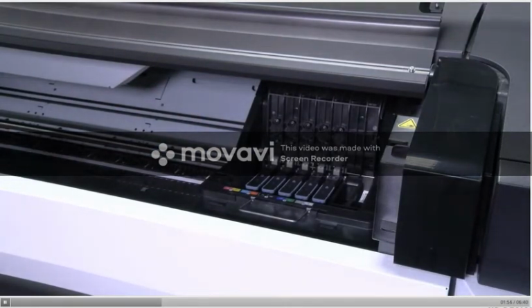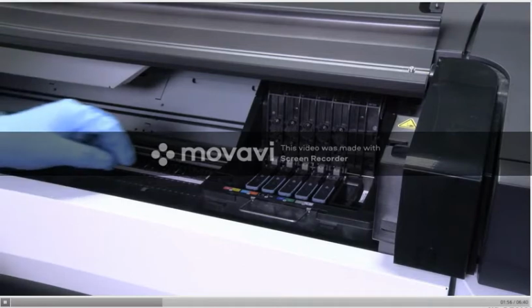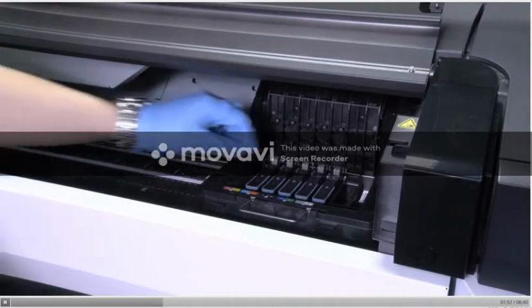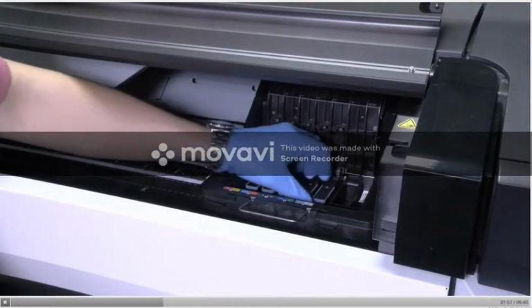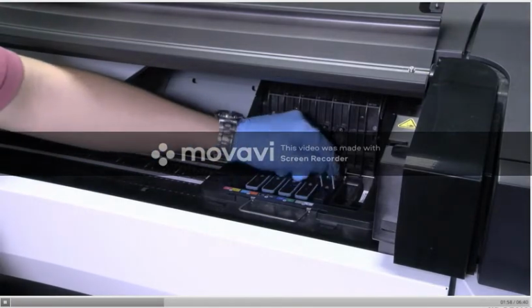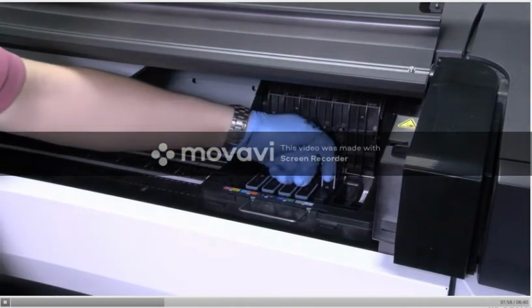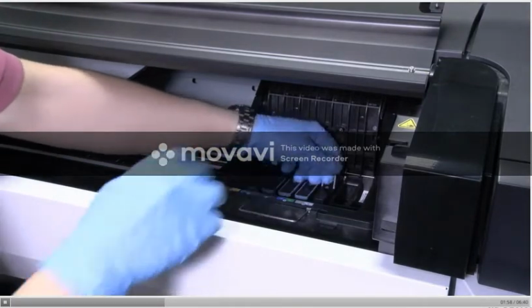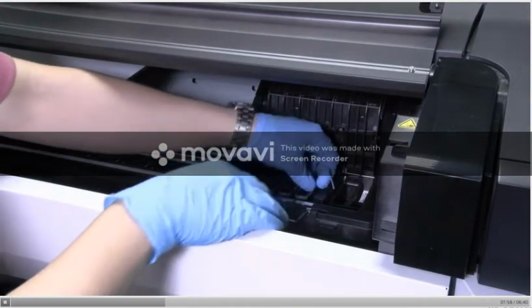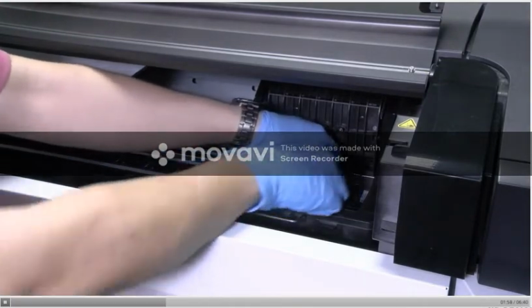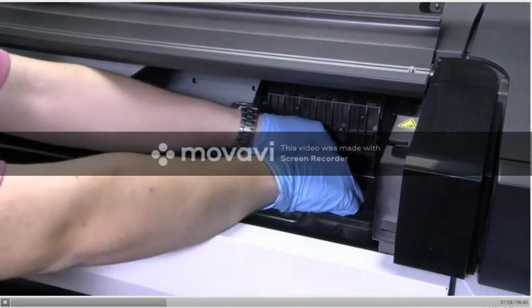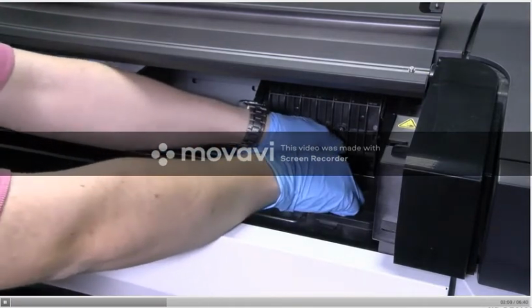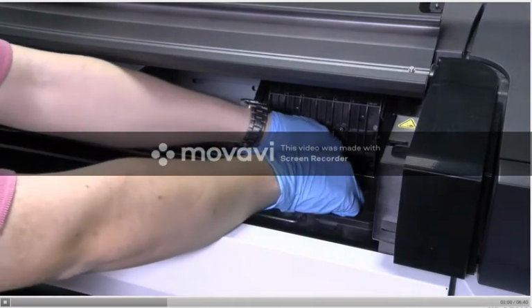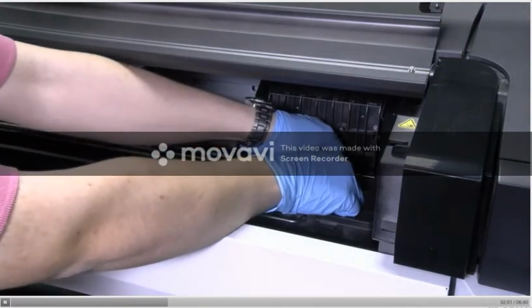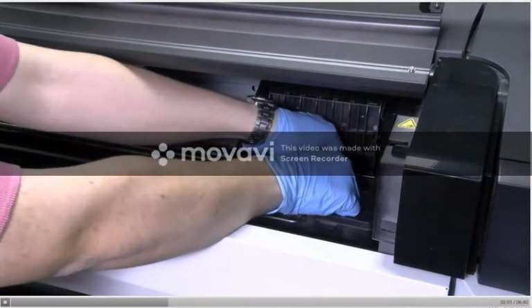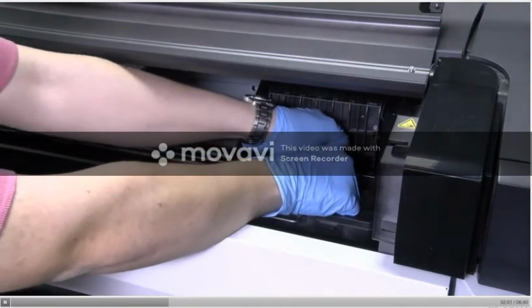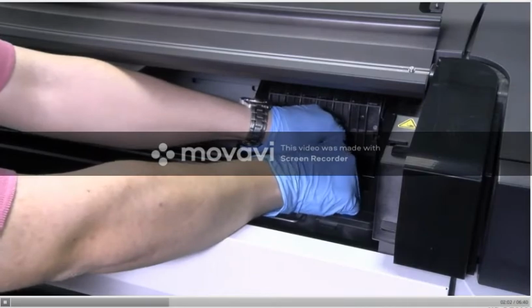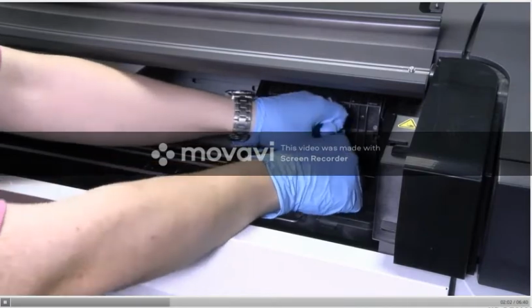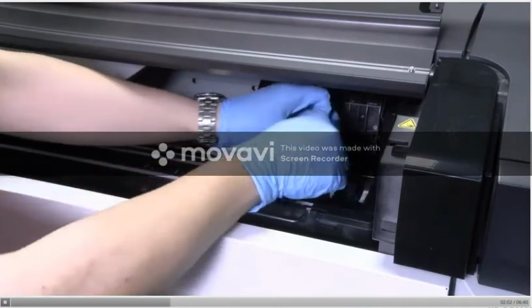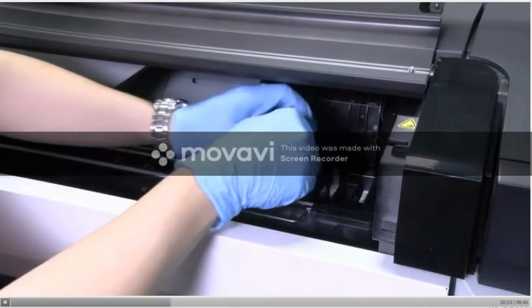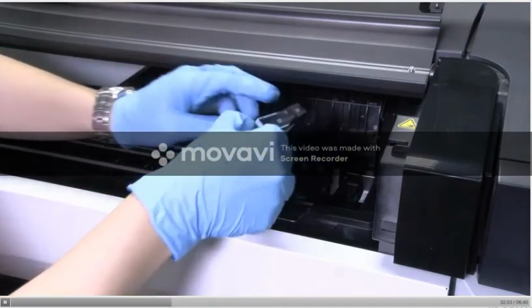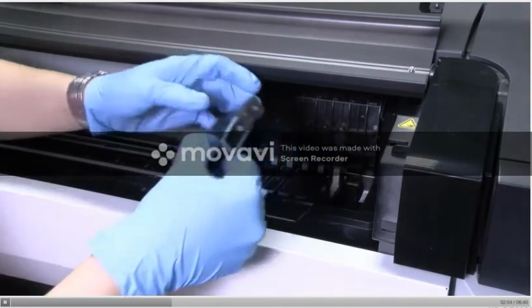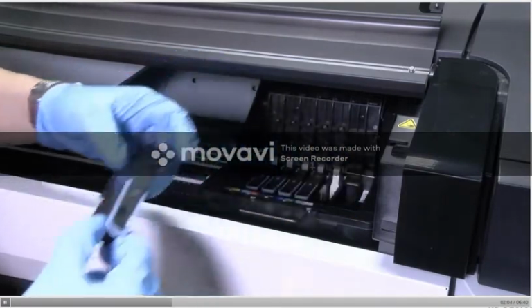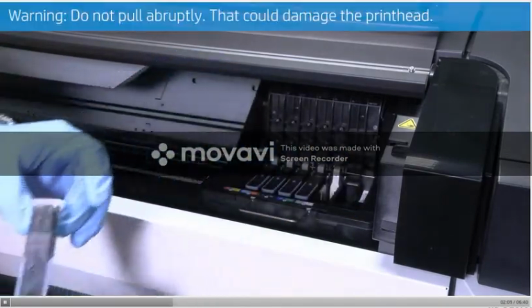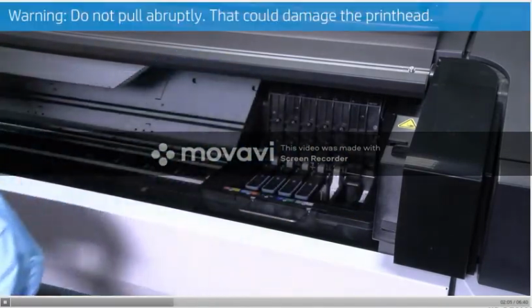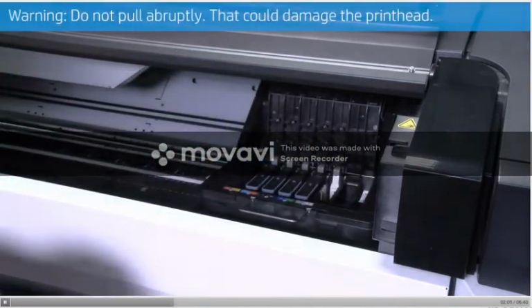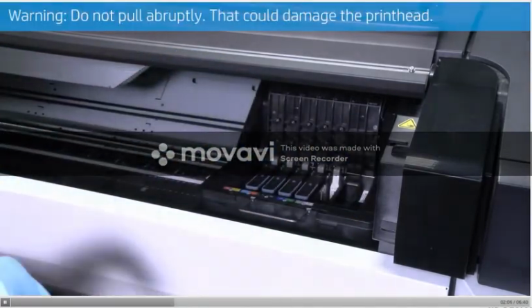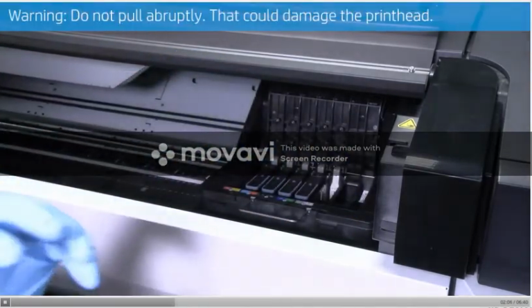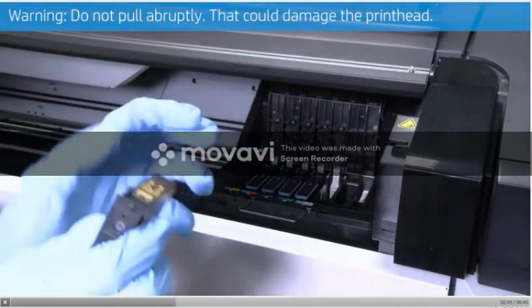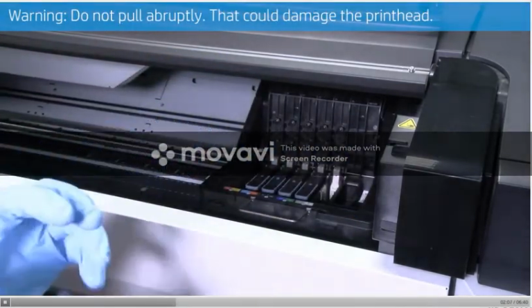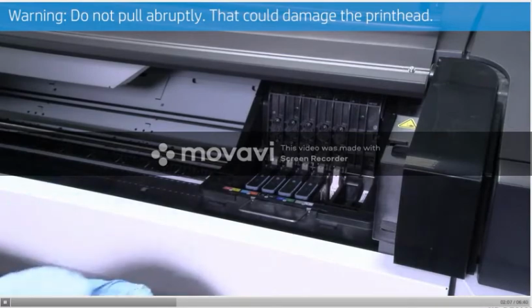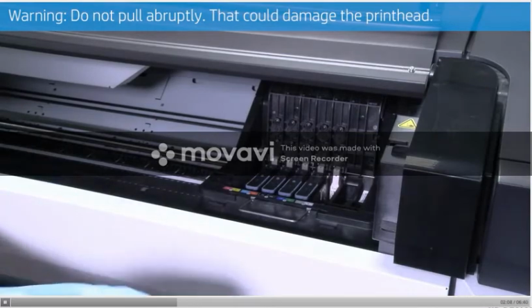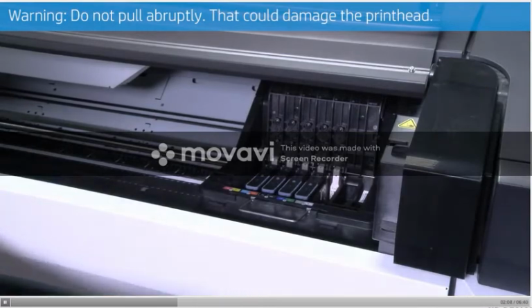Then use the blue handle to gently disengage the printhead. Gently pull it upwards until the printhead is released from the carriage. Warning: do not pull abruptly, as that could damage the printhead.